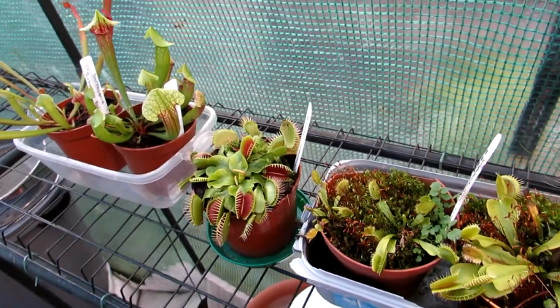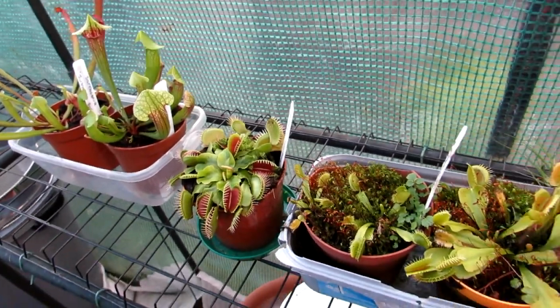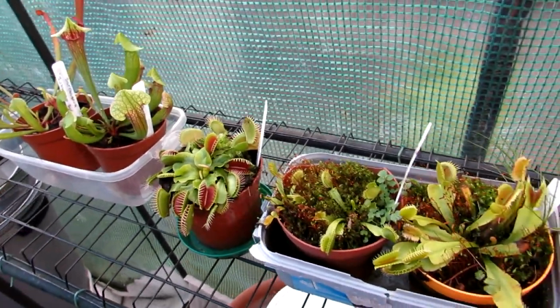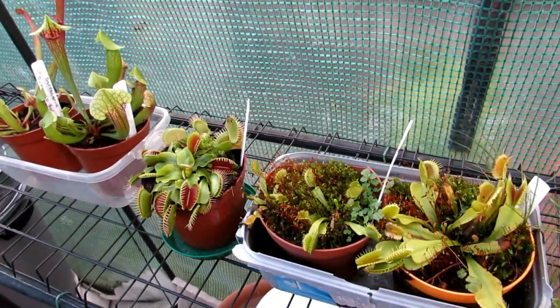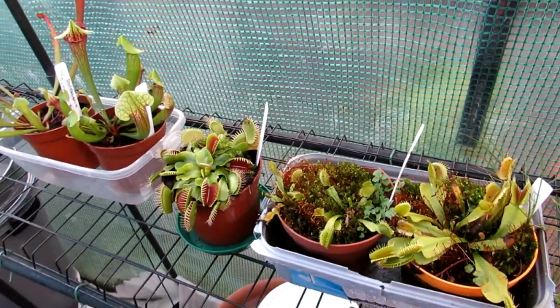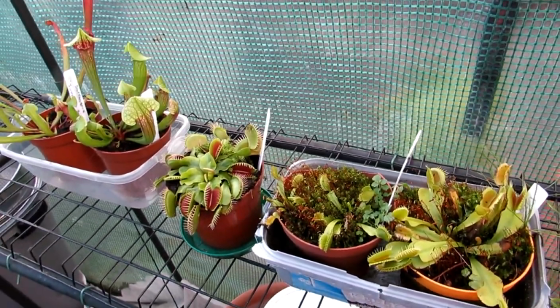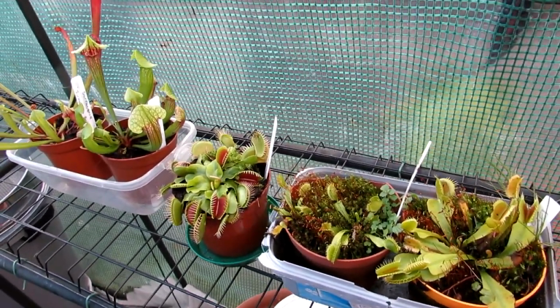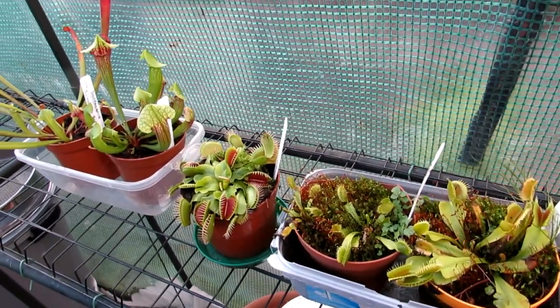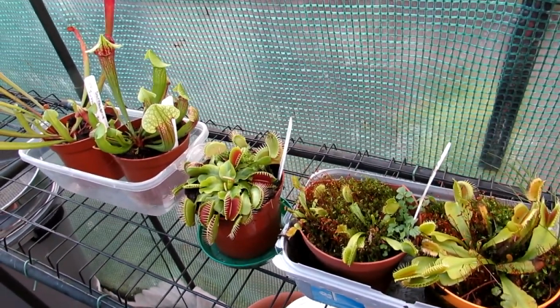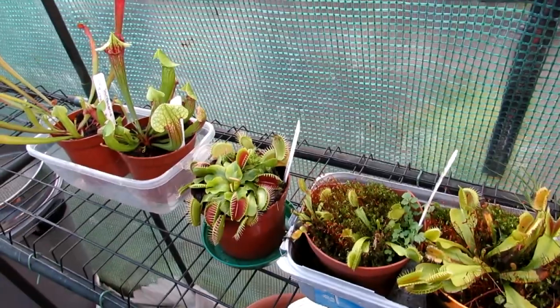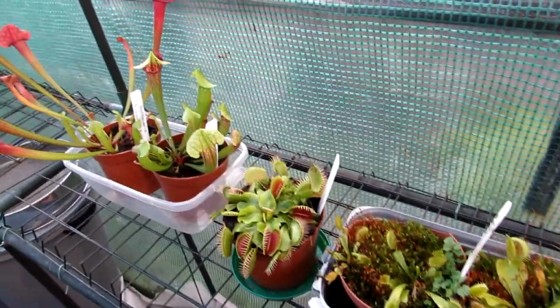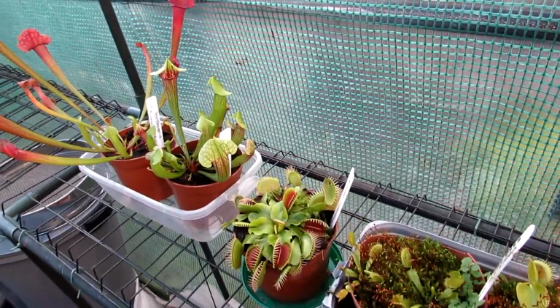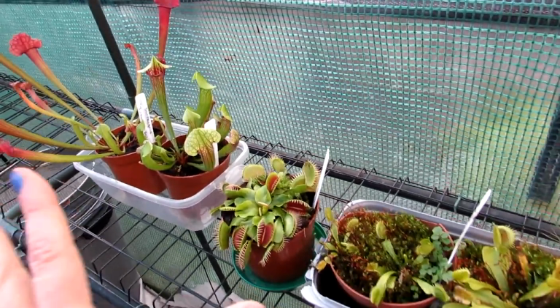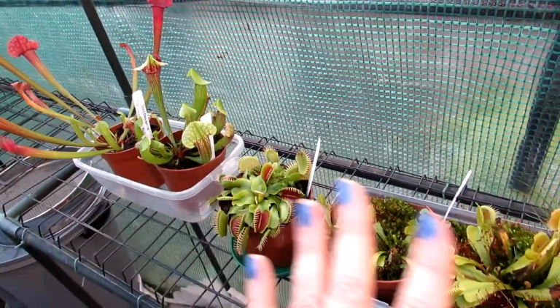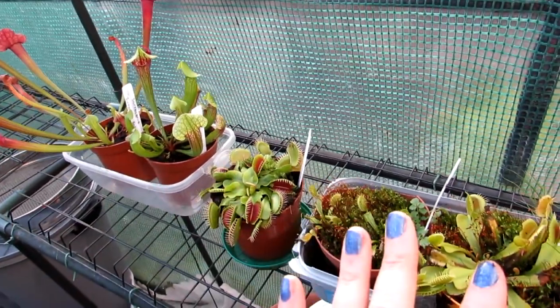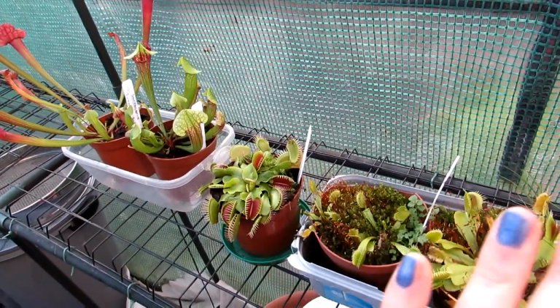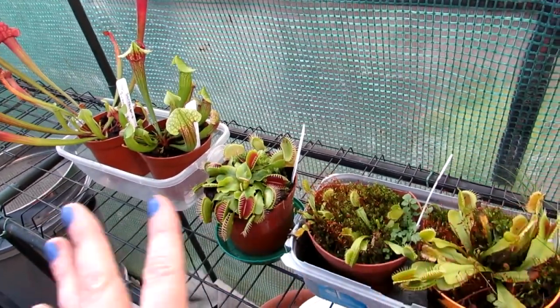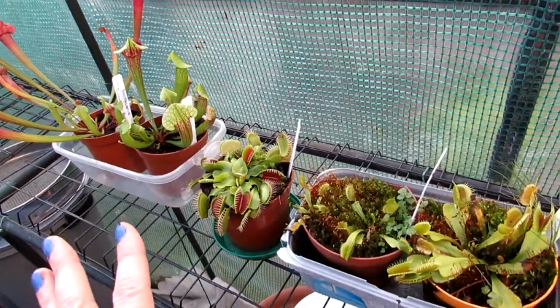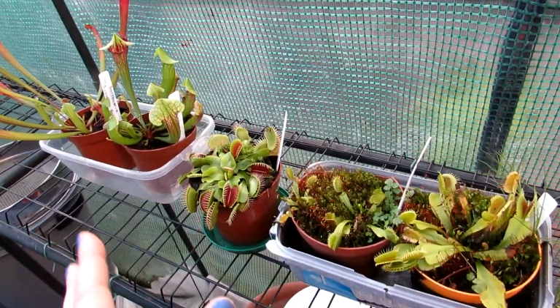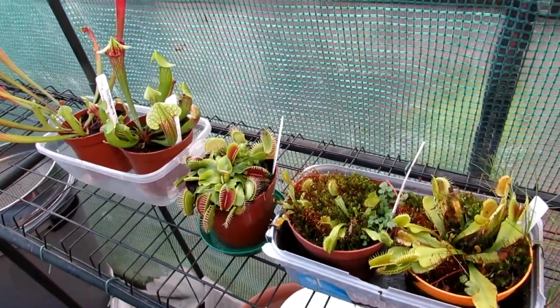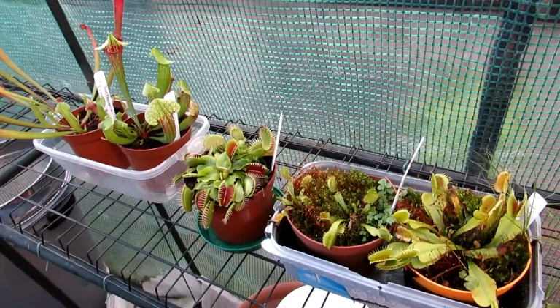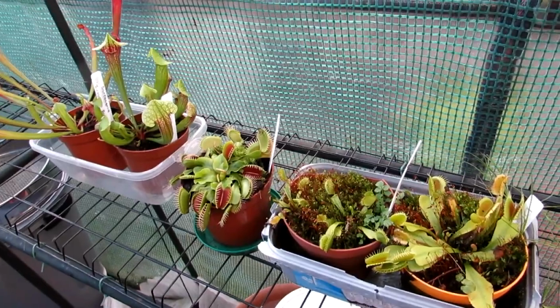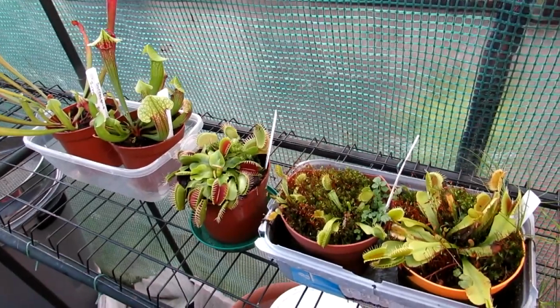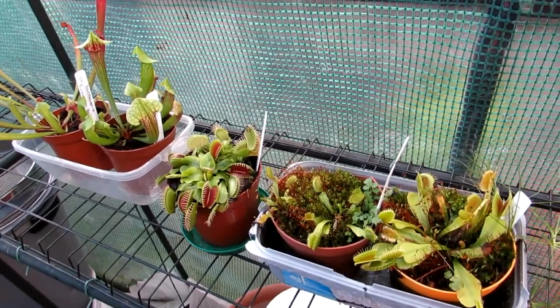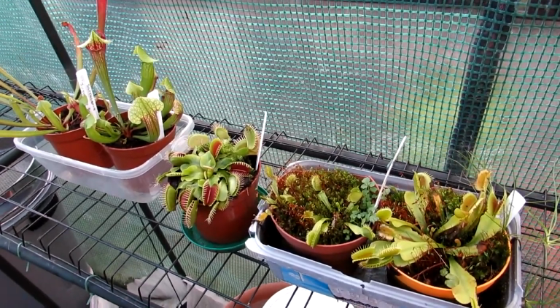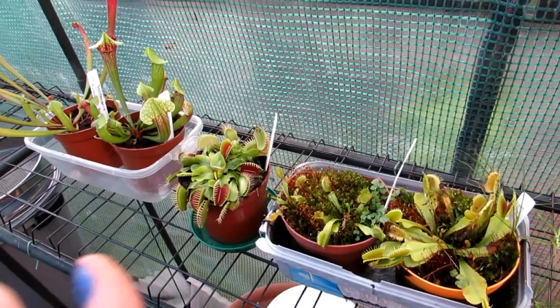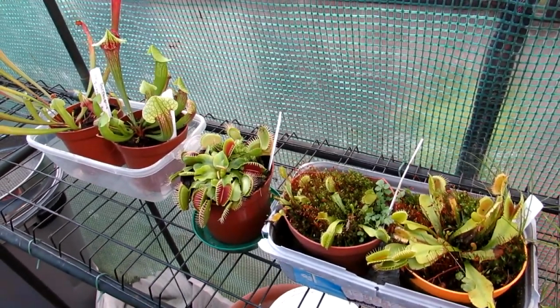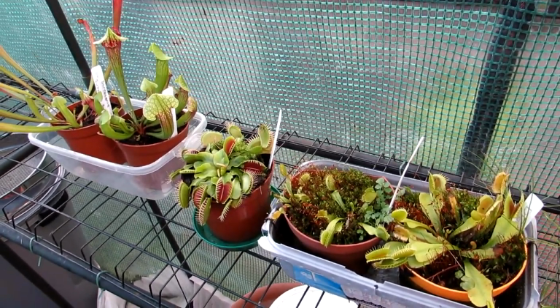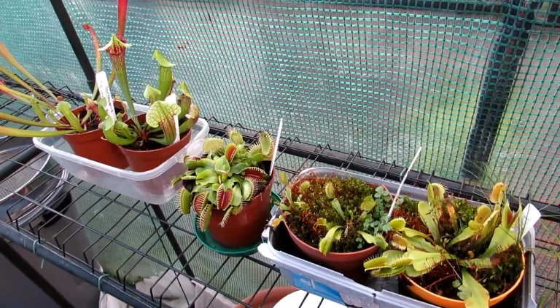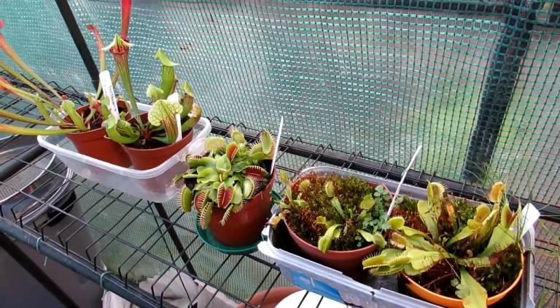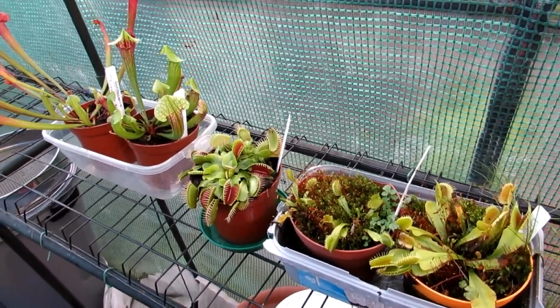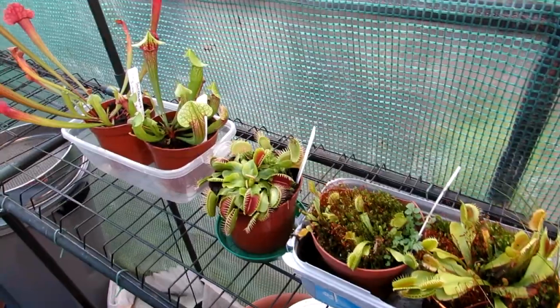Carnivorous plants like to be kept moist at all times, and I always use rainwater — I never use tap water. Tap water can kill your carnivorous plants, so rainwater or distilled water is the best option.